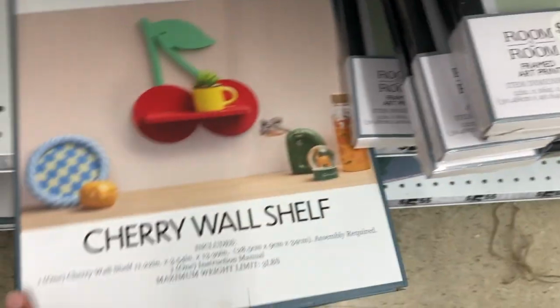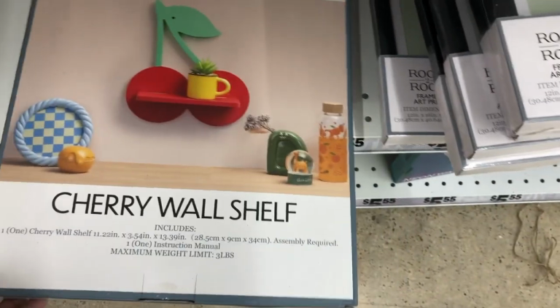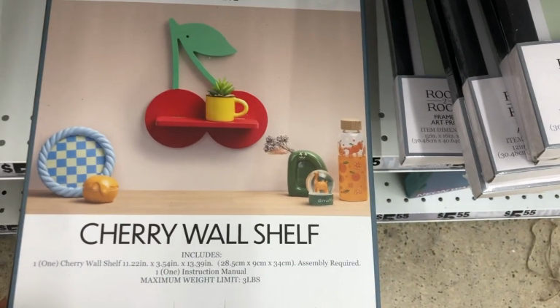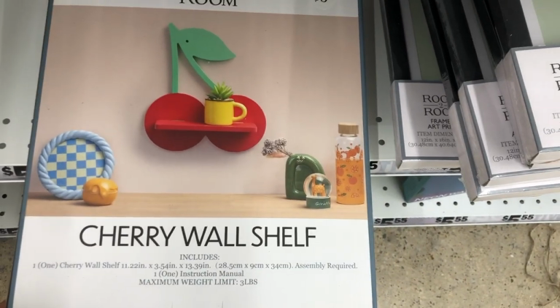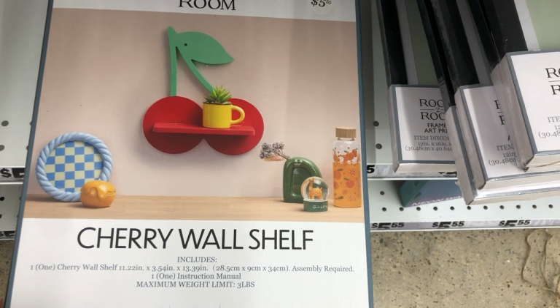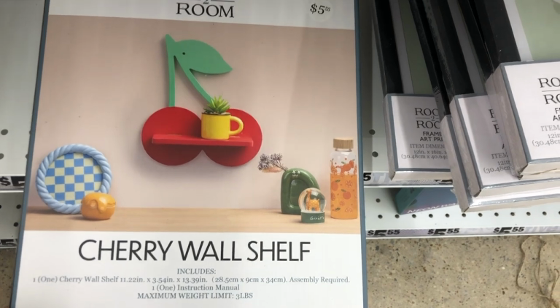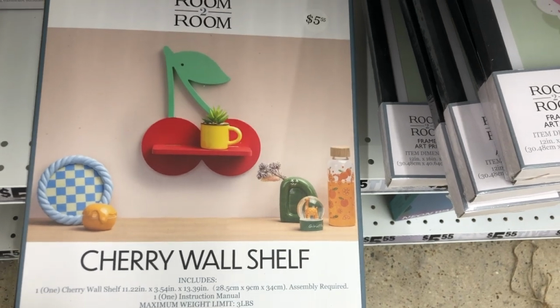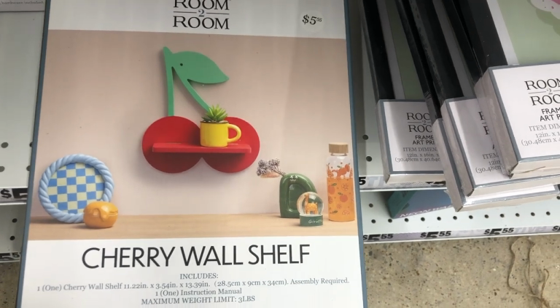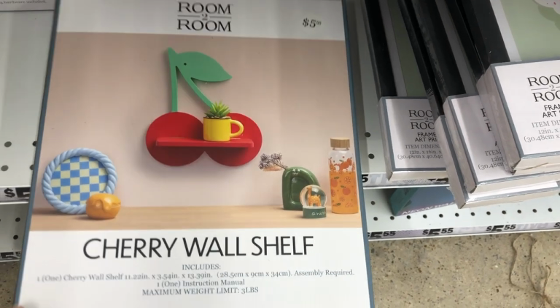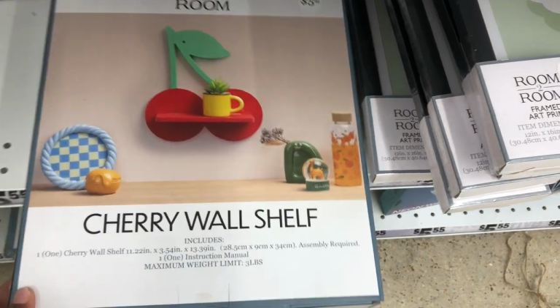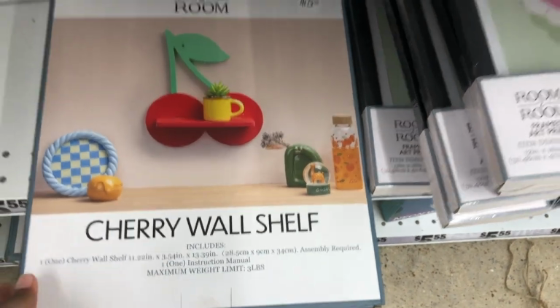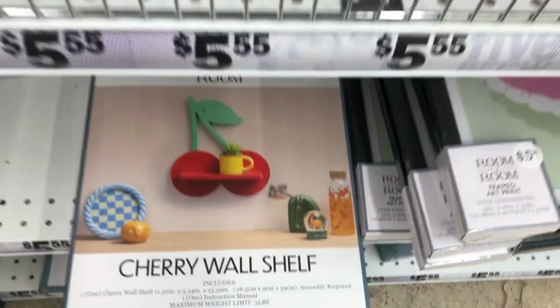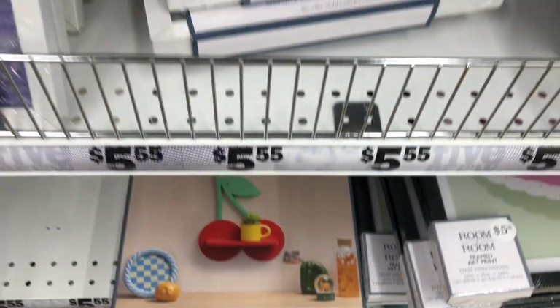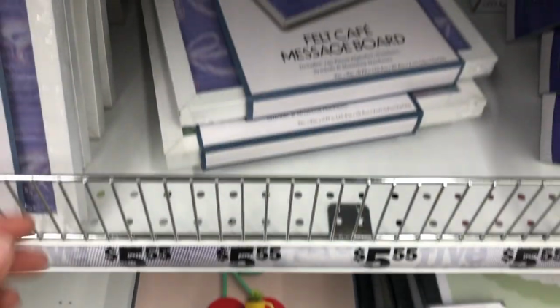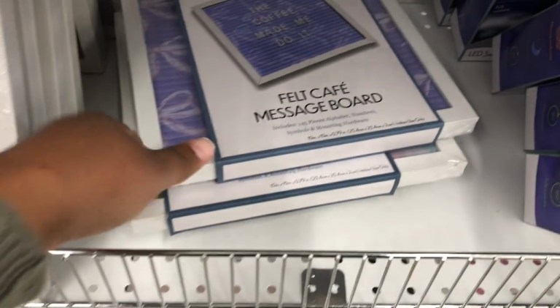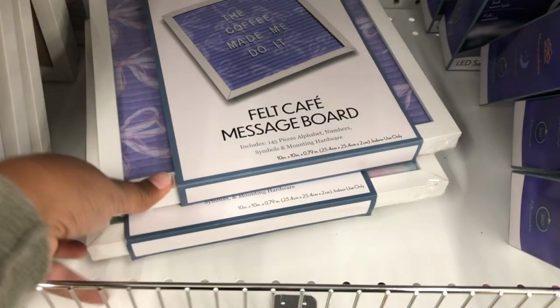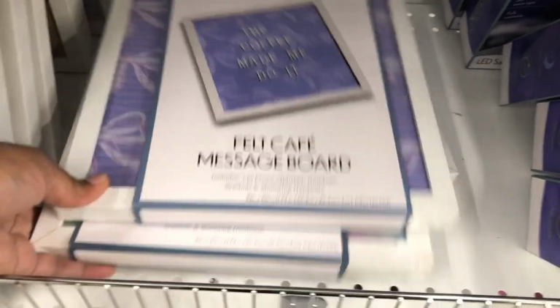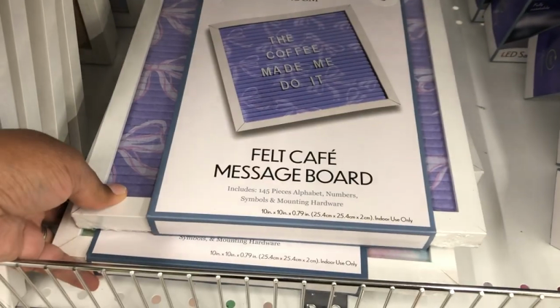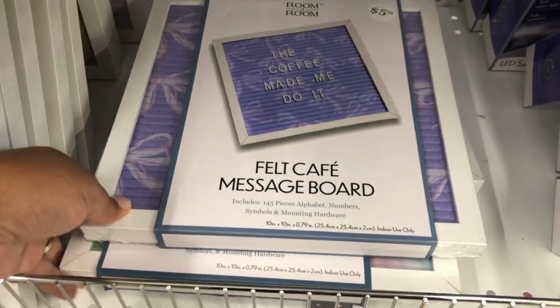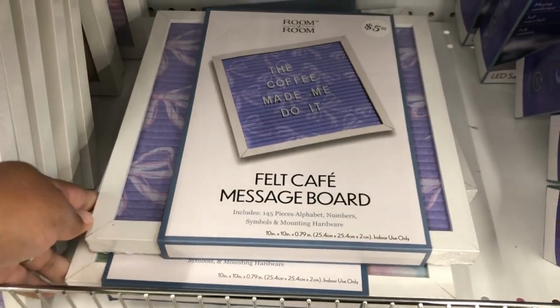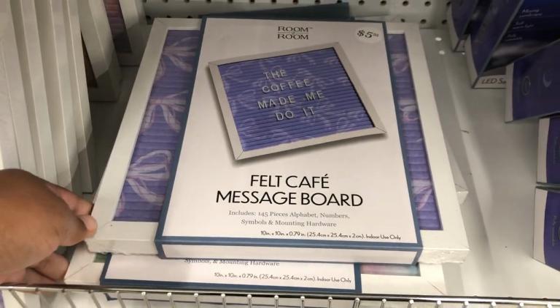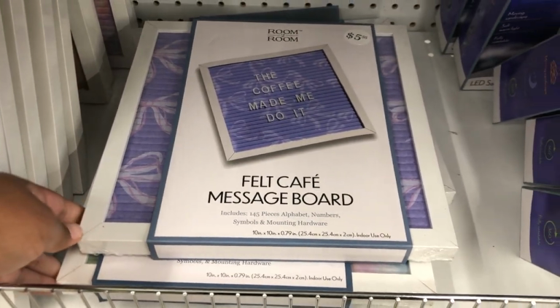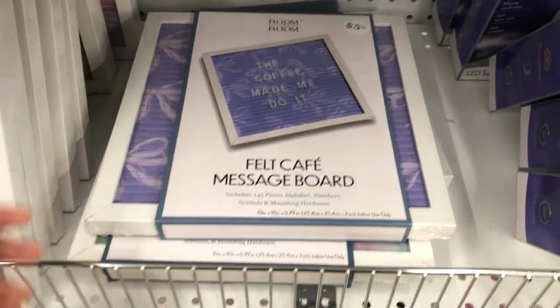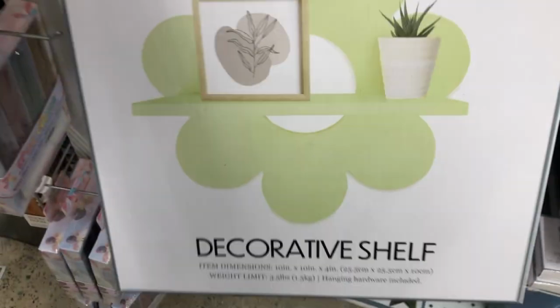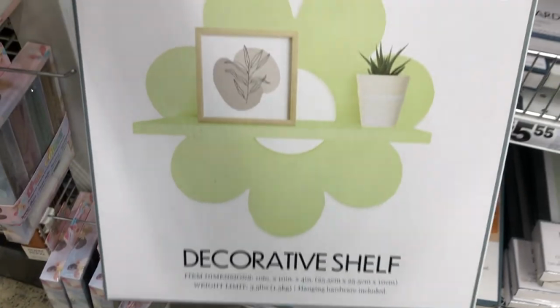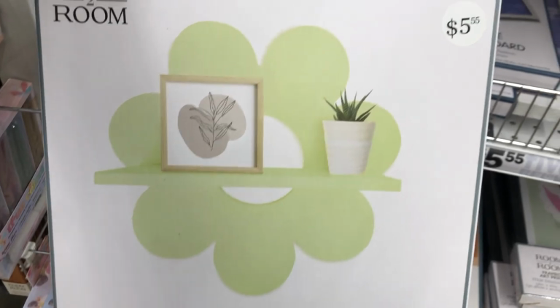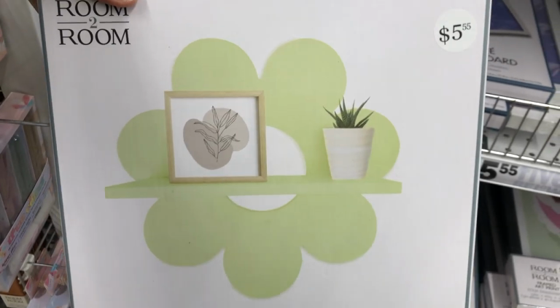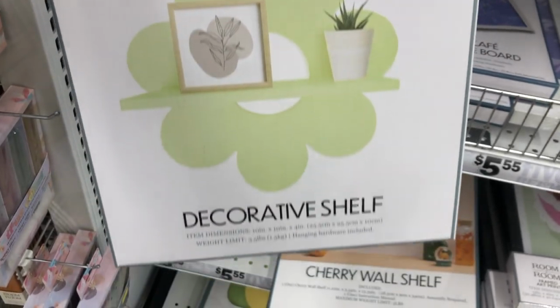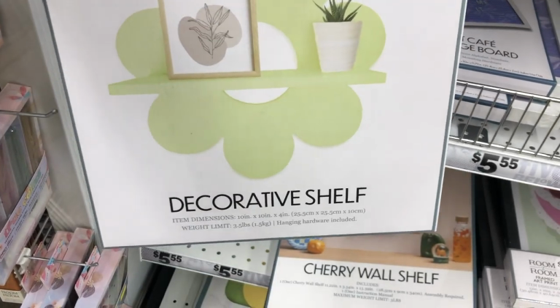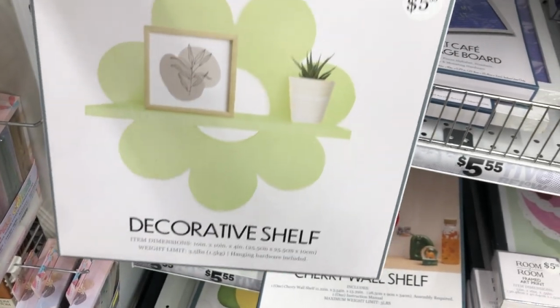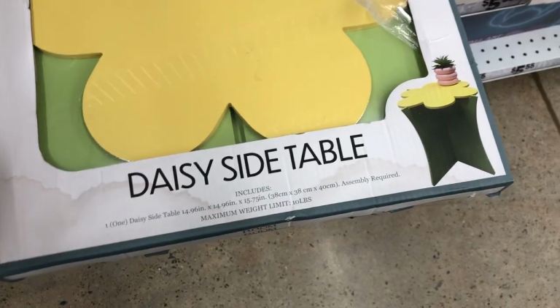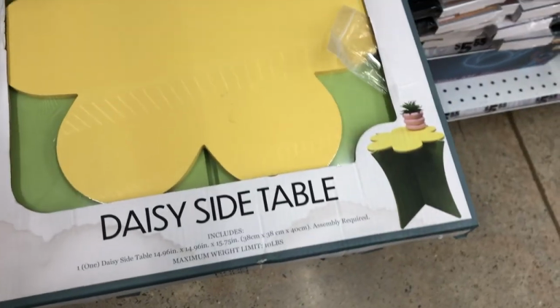And how cute is this cherry wall shelf, you guys? I think this is one of the cutest things that I saw on the shopping trip. And for only $5.55, it is such a good deal. I feel like it will just make such a cute little statement in any room.